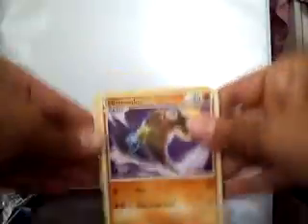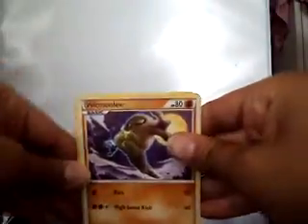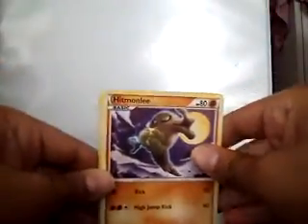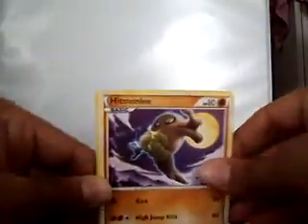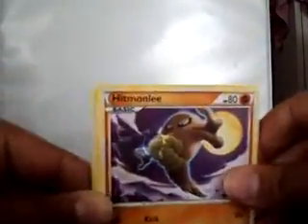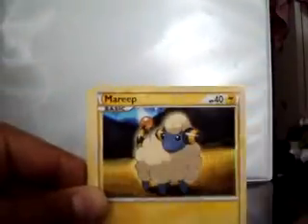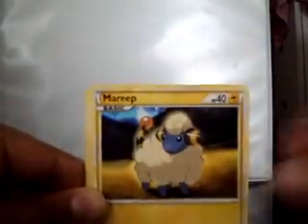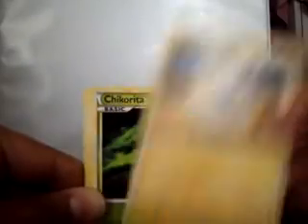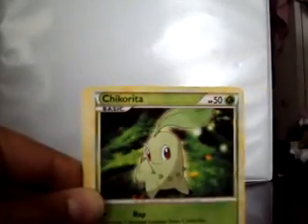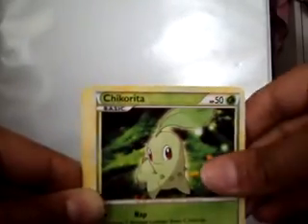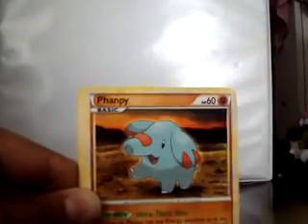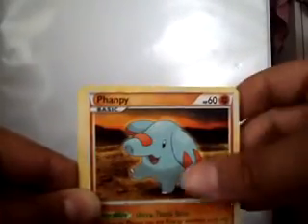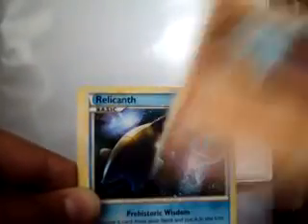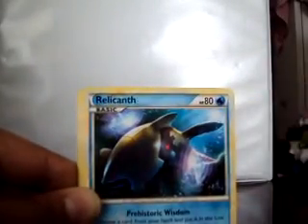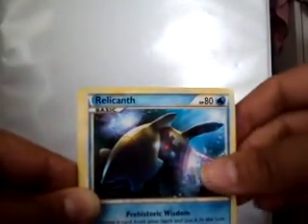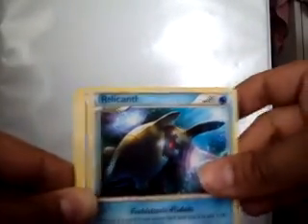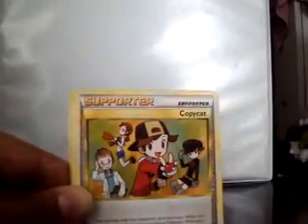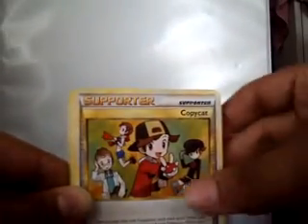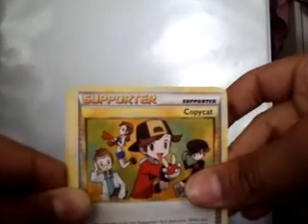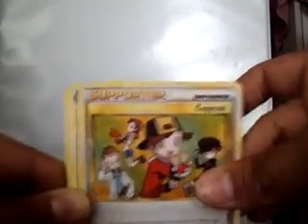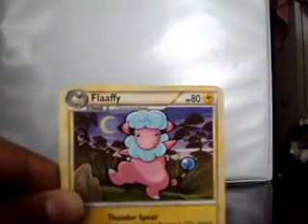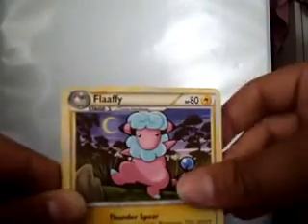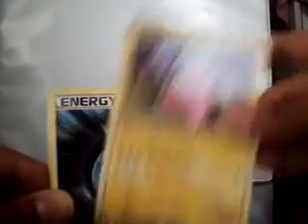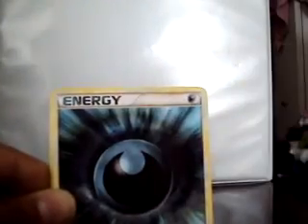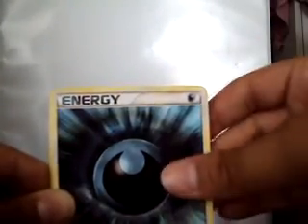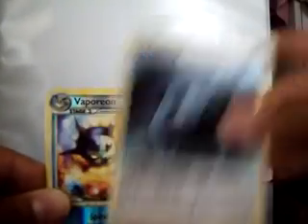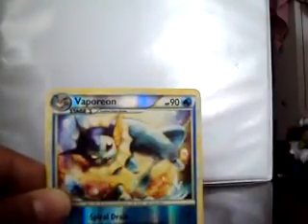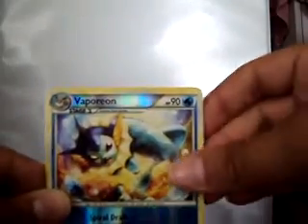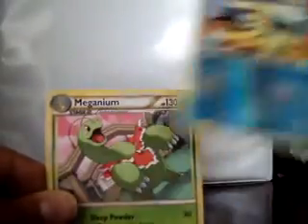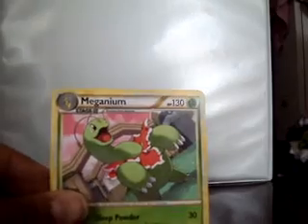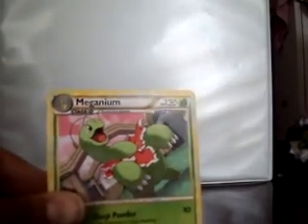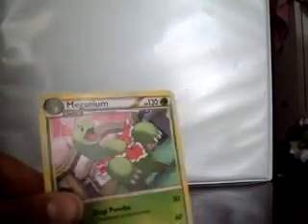Alright then, we got Hitmonlee. Mareep. Chikorita. Phanpy. Relicanth. Copycat Supporter. Flaffy. Darkness Energy. Nidoran Reverse. And a Magcargo.